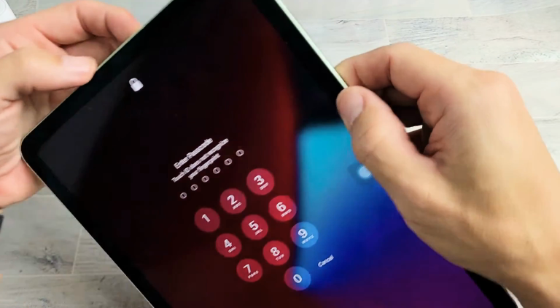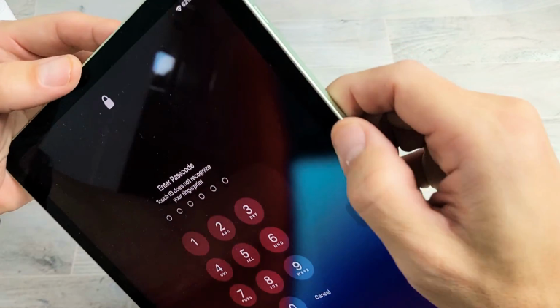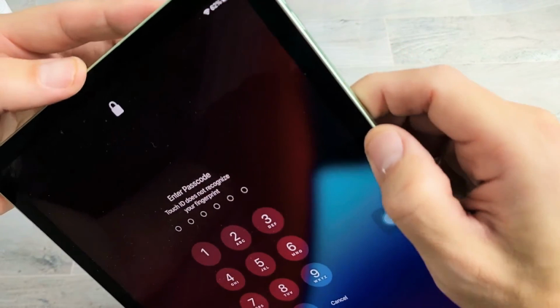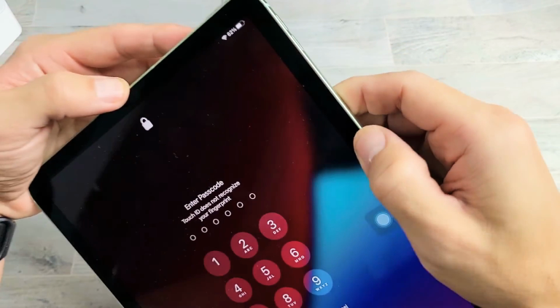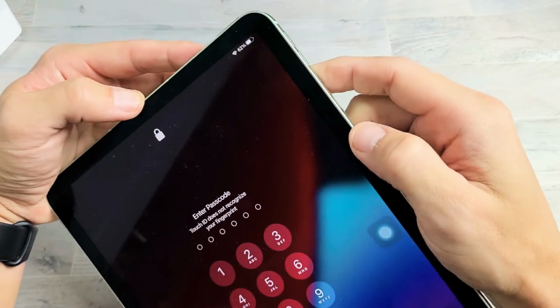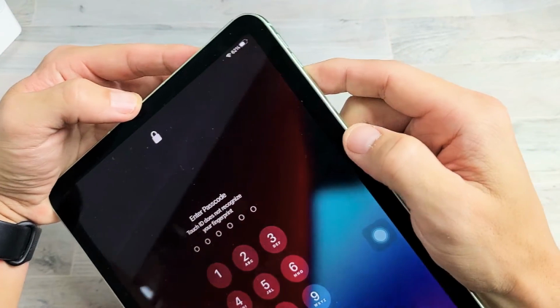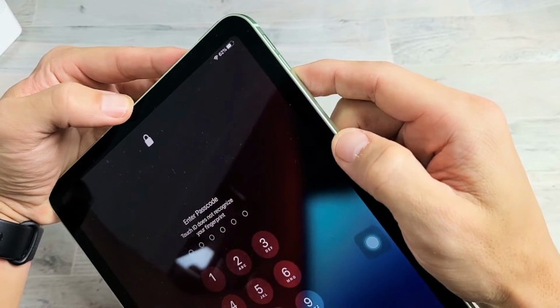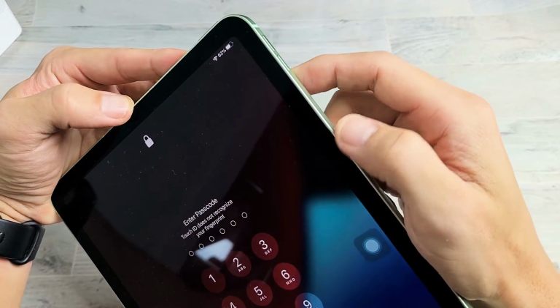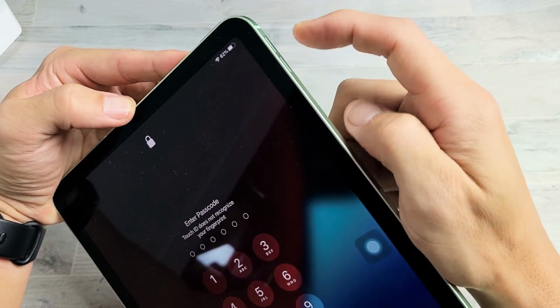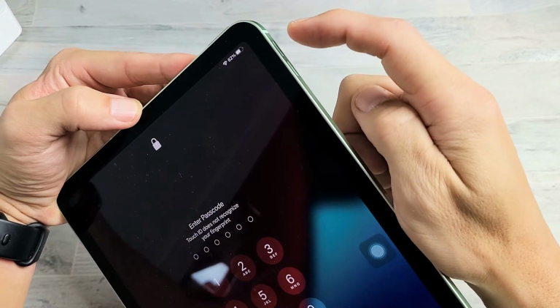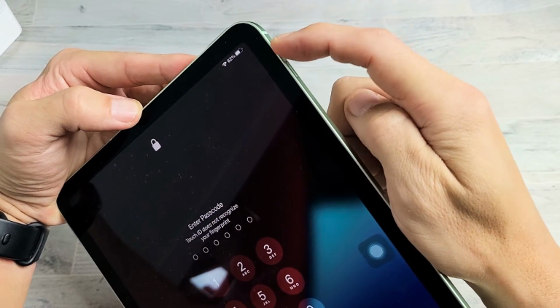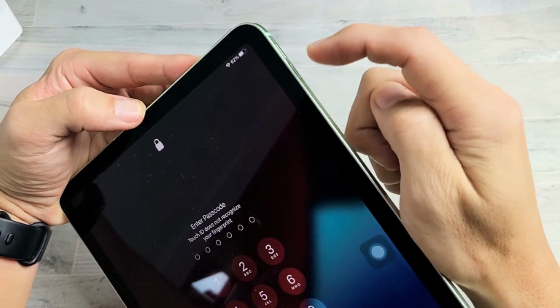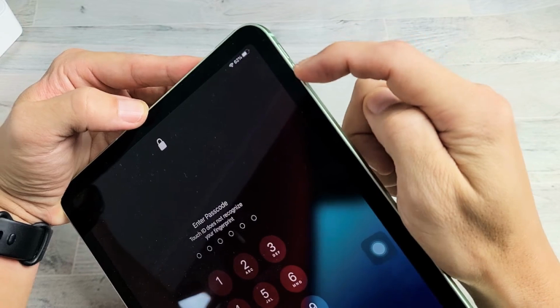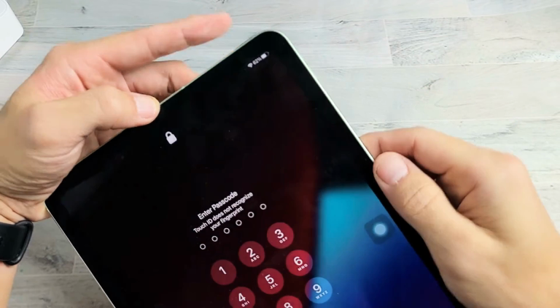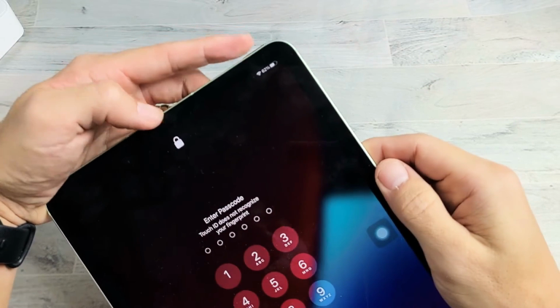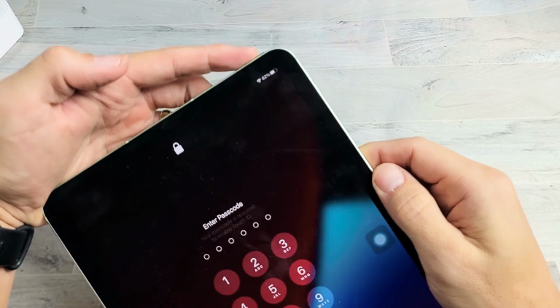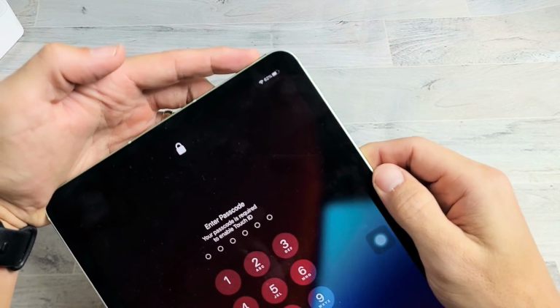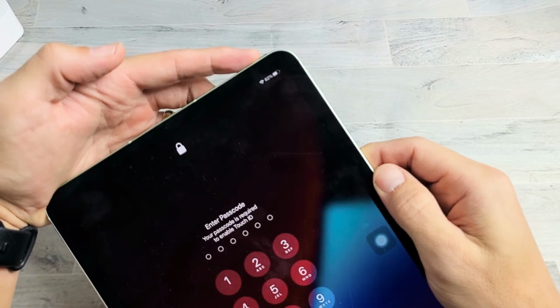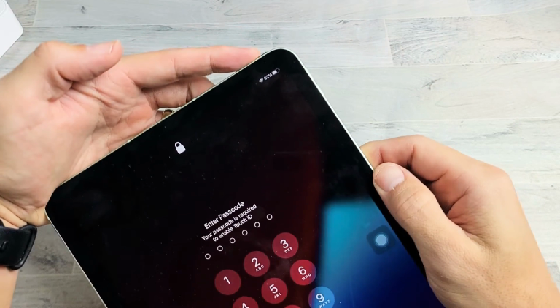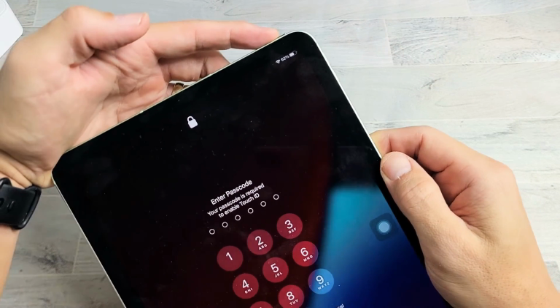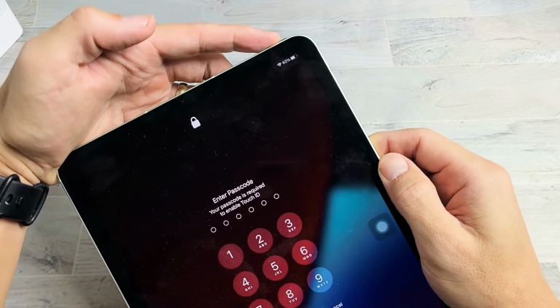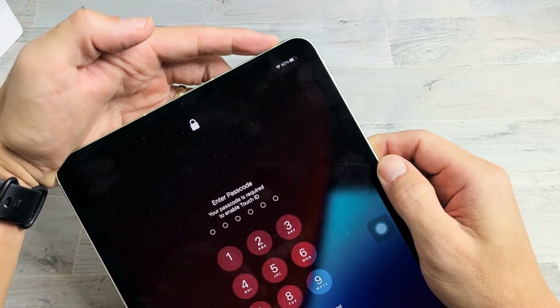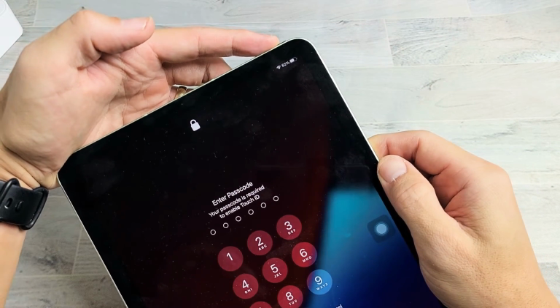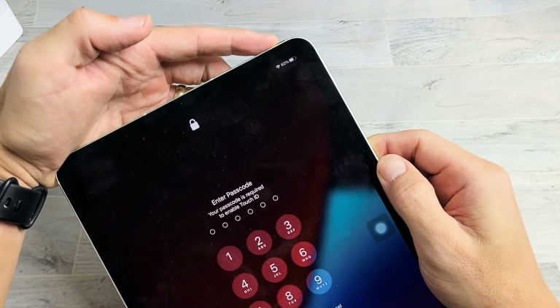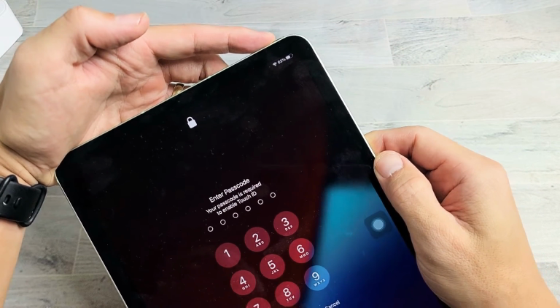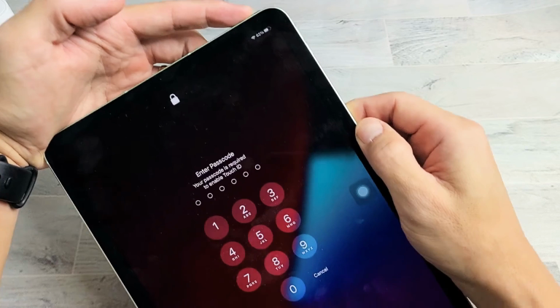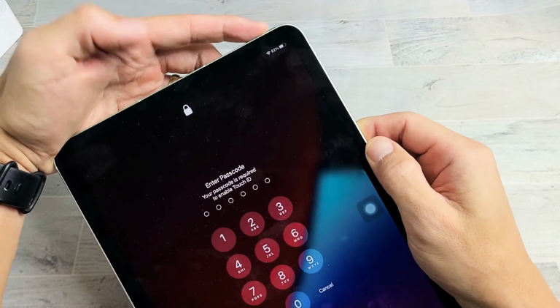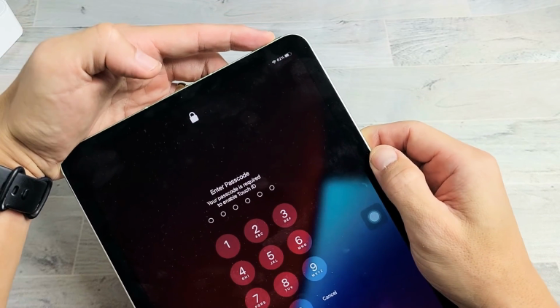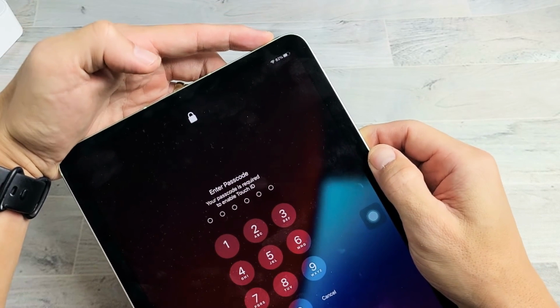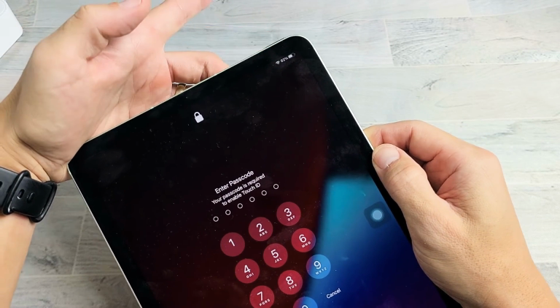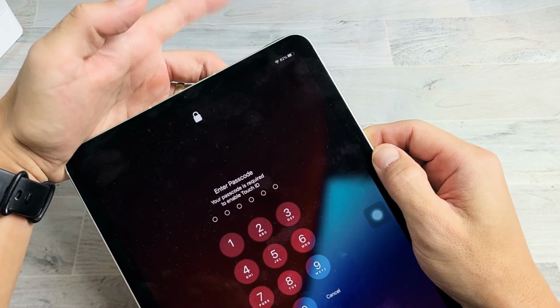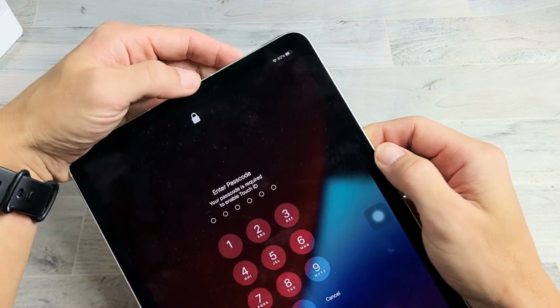Anyway, it's a three-key combination. What you want to do is press volume up, volume down, and press and hold the power button, and just keep holding until you see the Apple logo. As soon as you see the Apple logo, let go quickly.